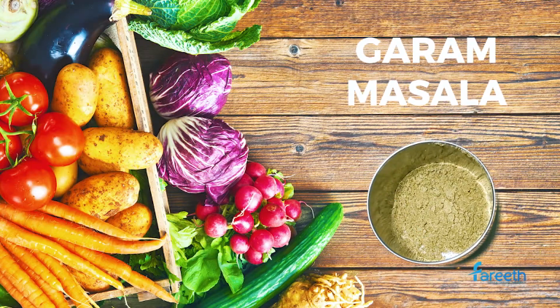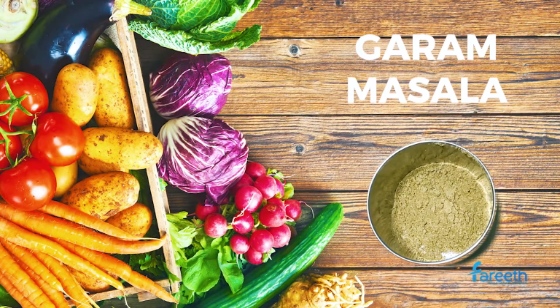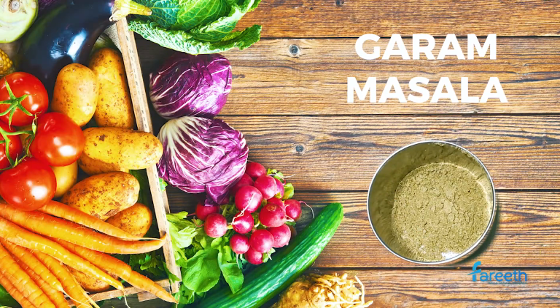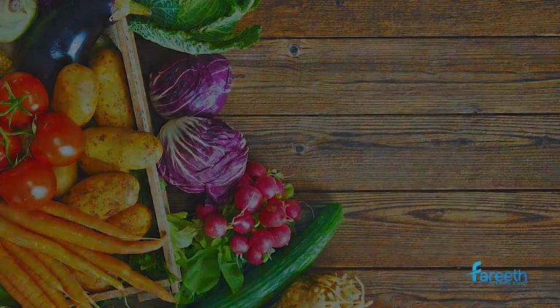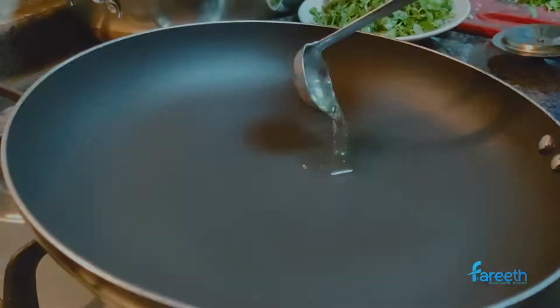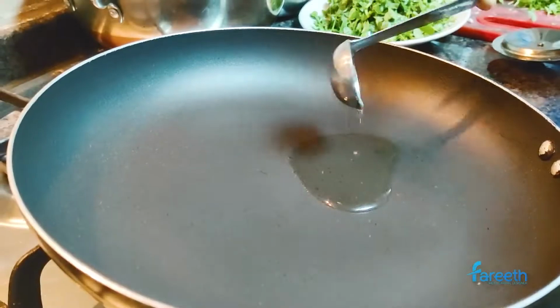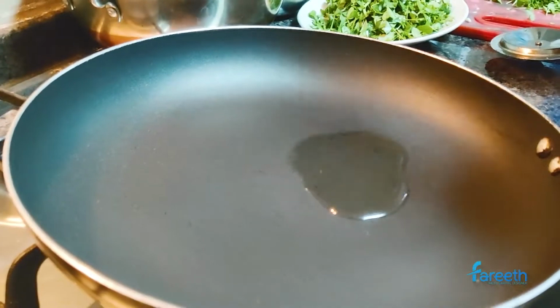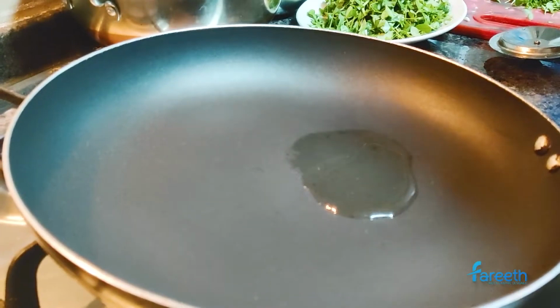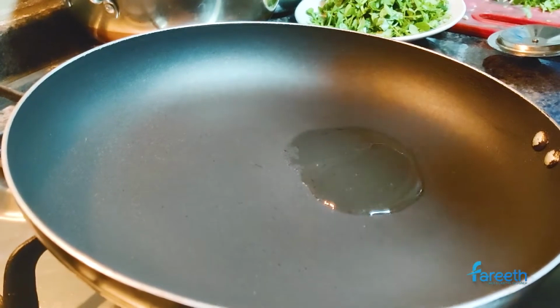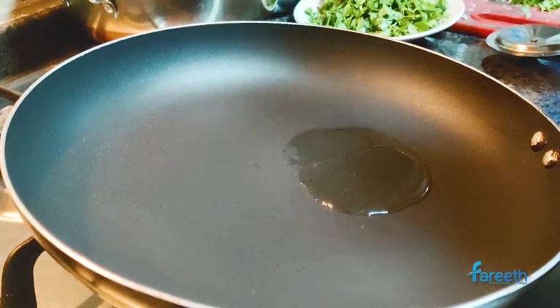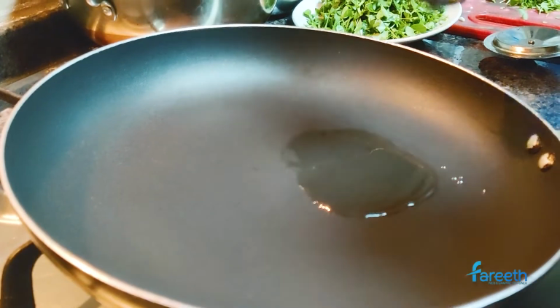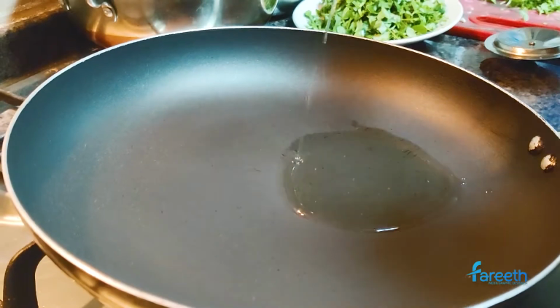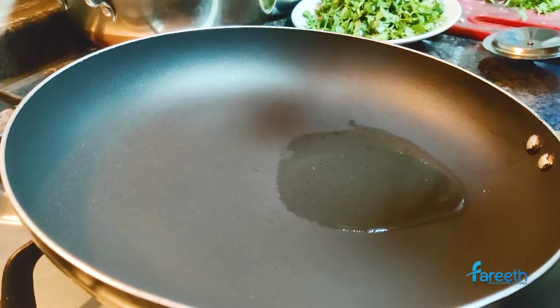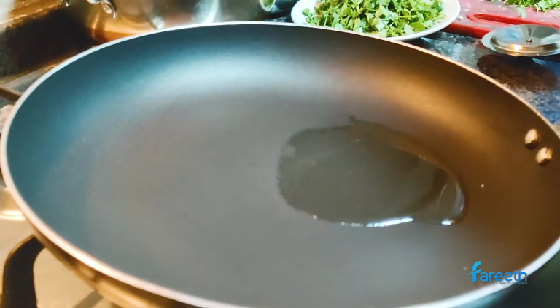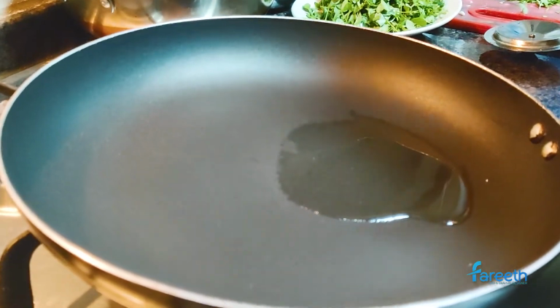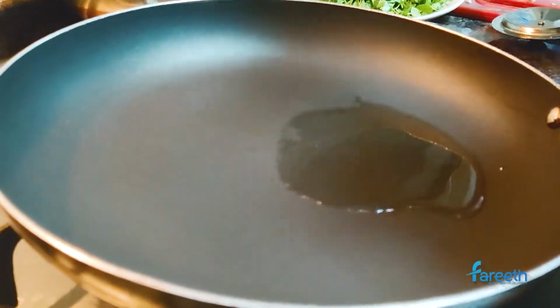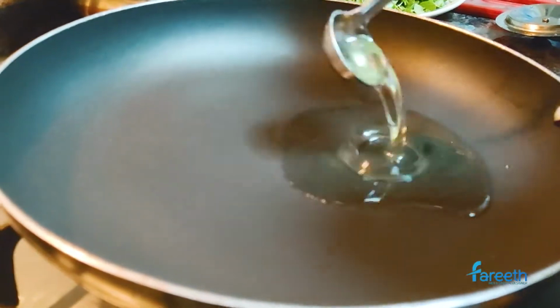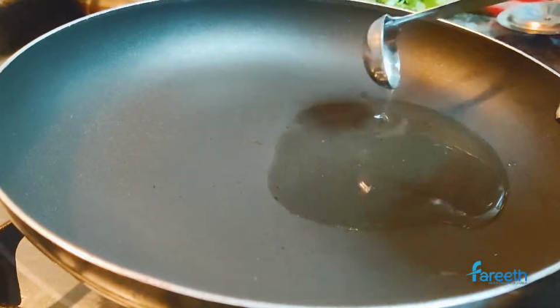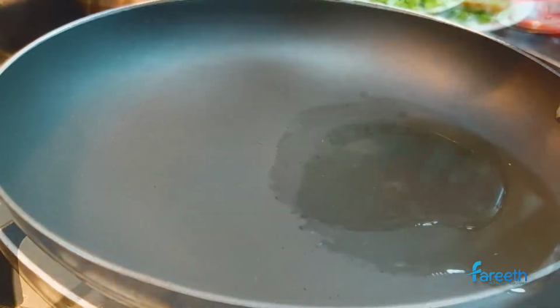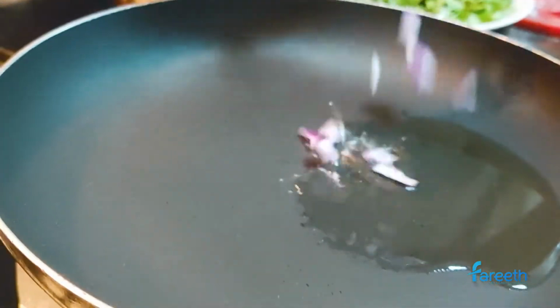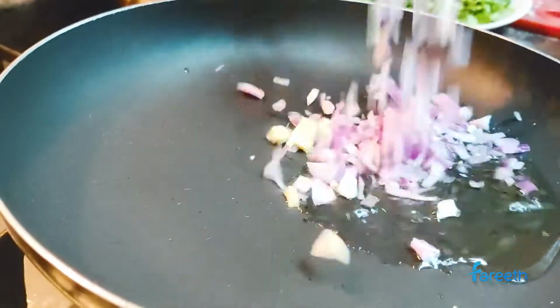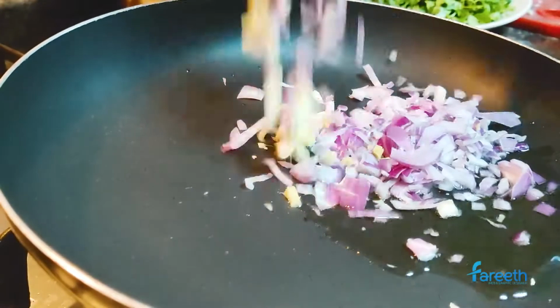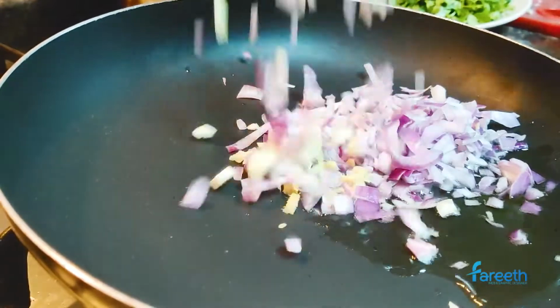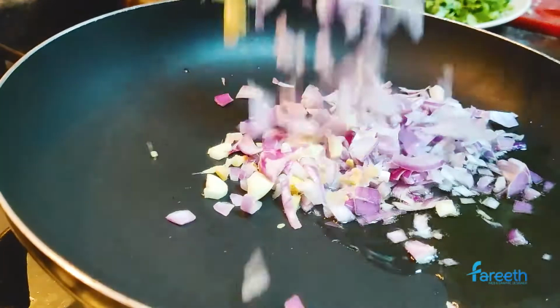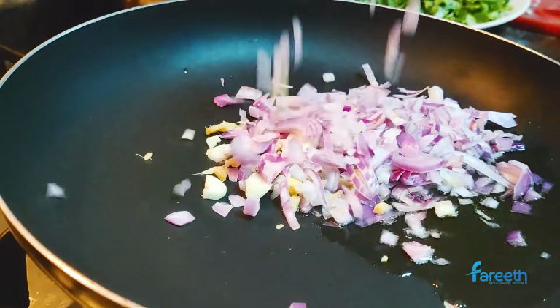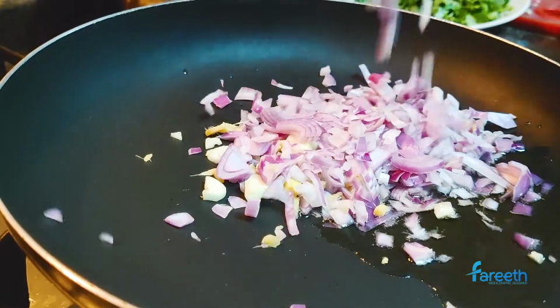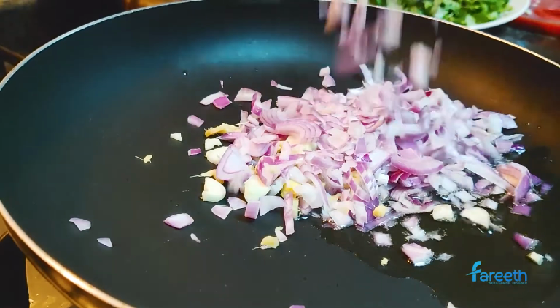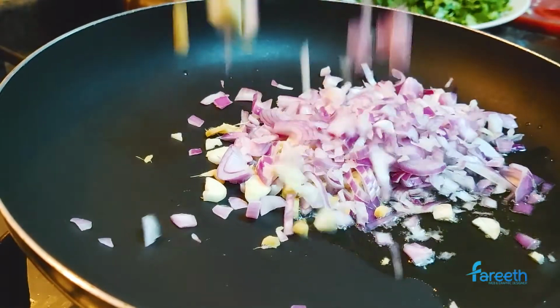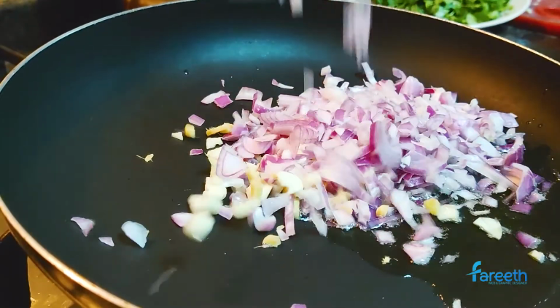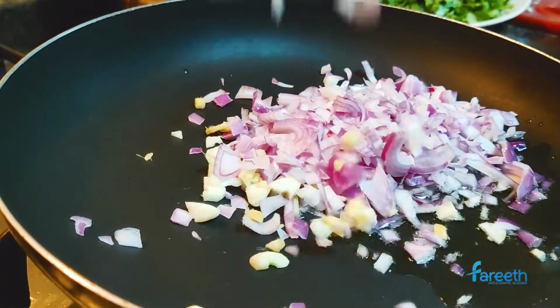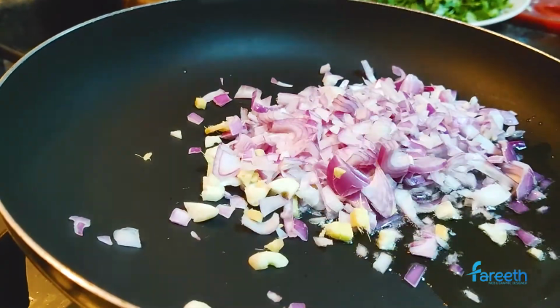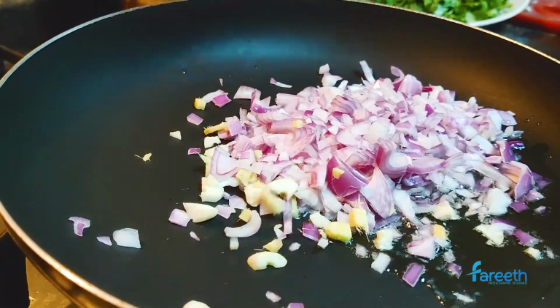Let's start the preparation. Heat oil in a pan, add in chopped onion, ginger, and garlic, and sauté for one minute.